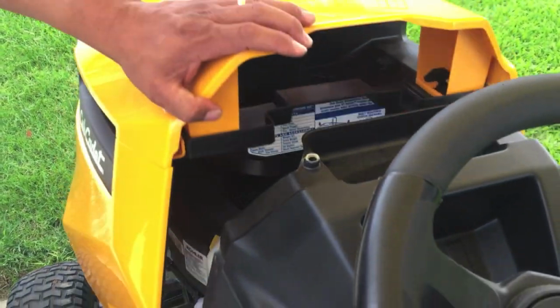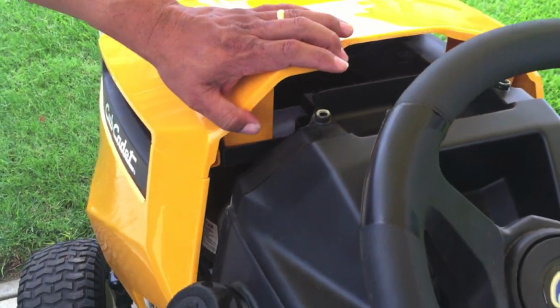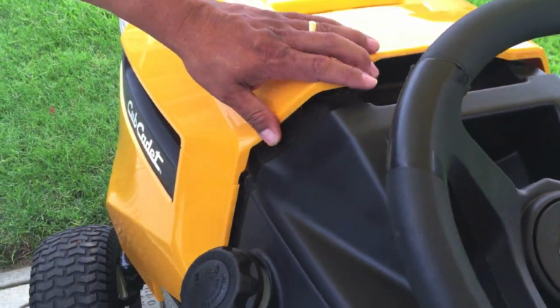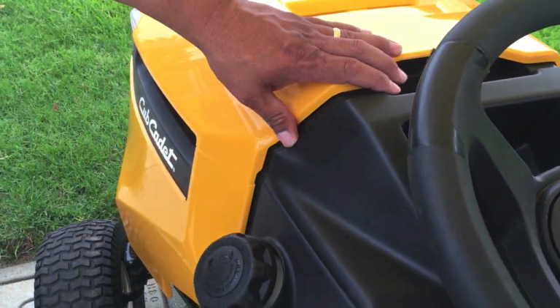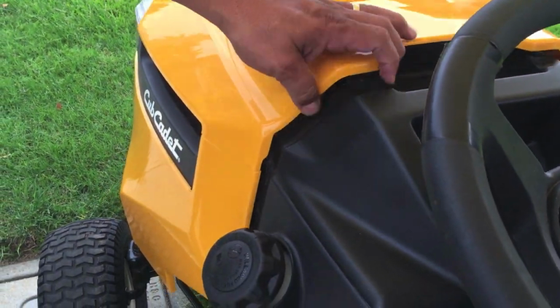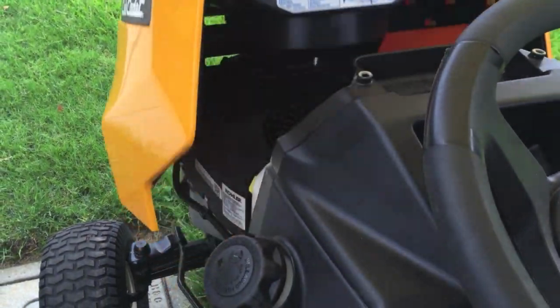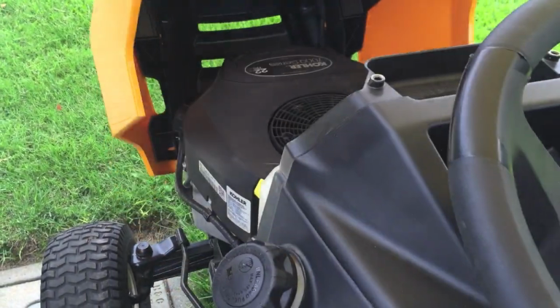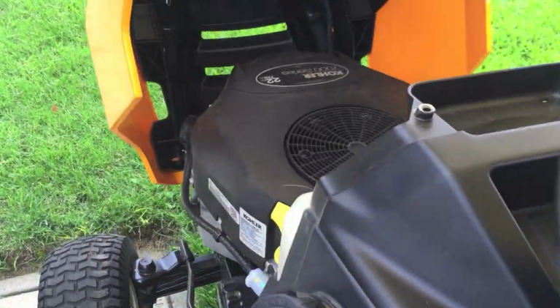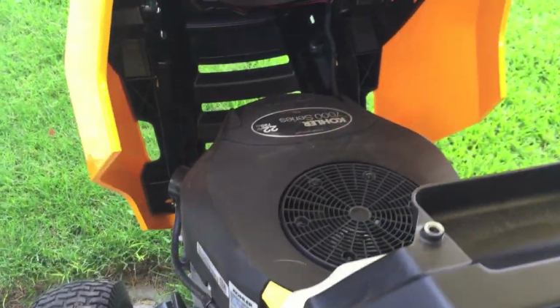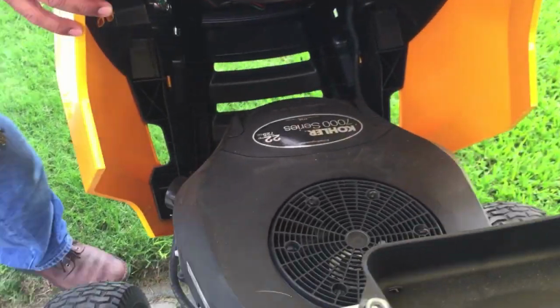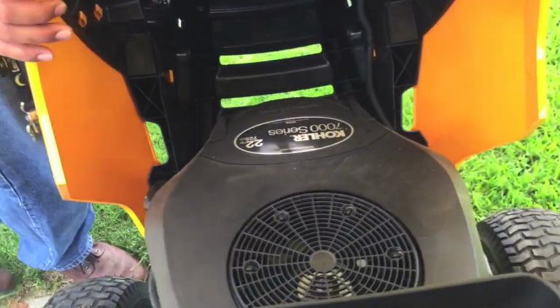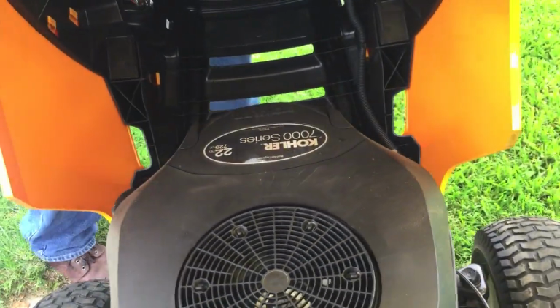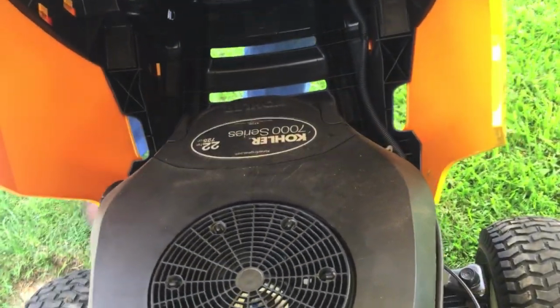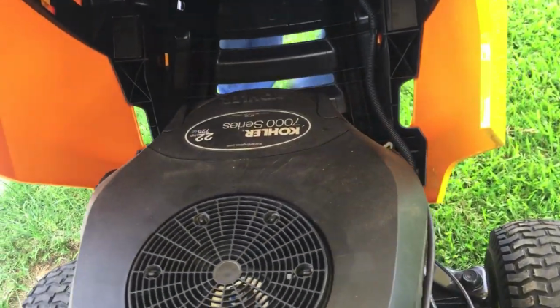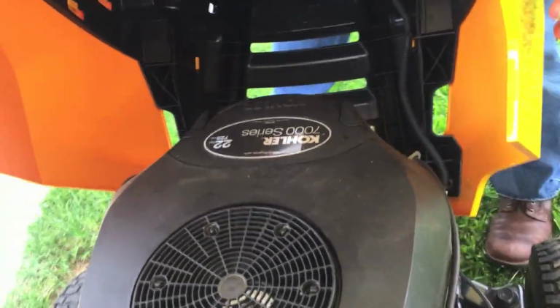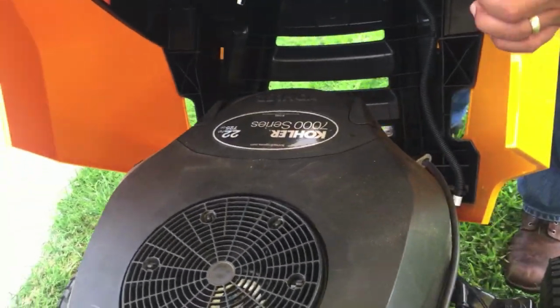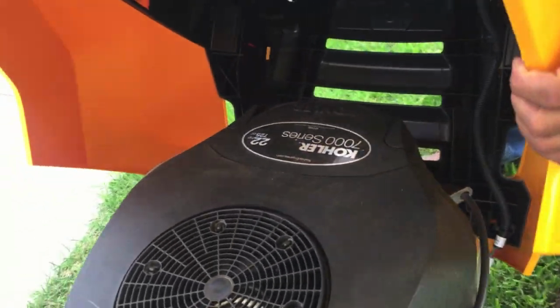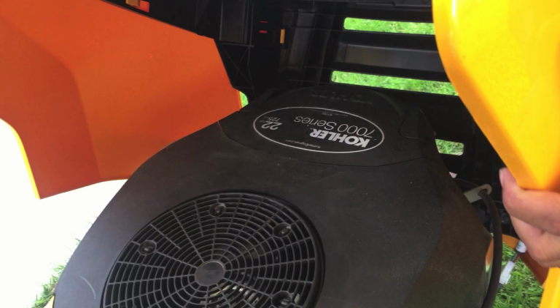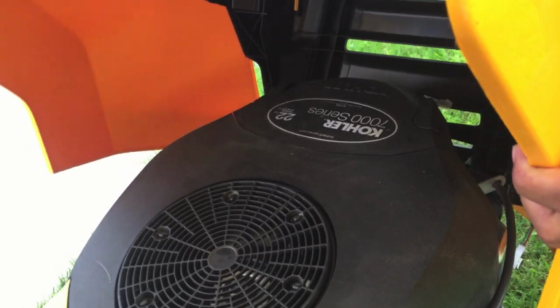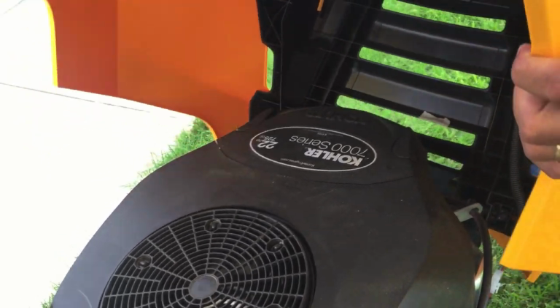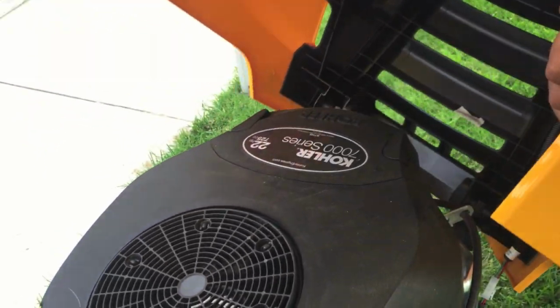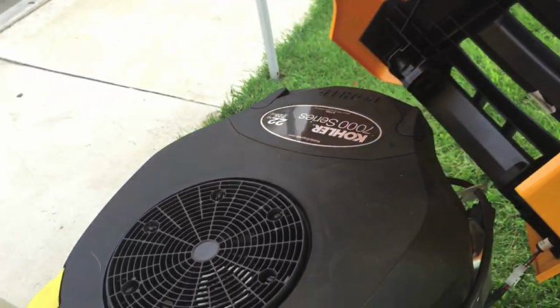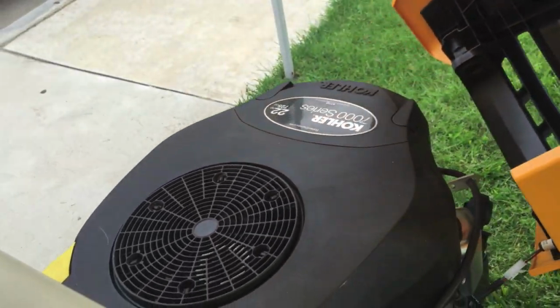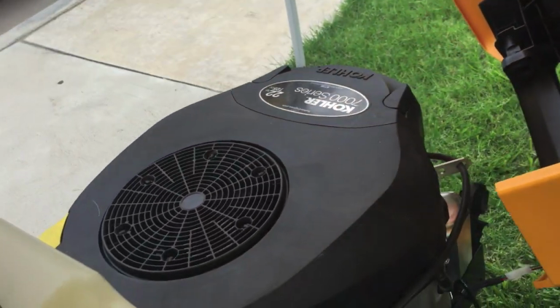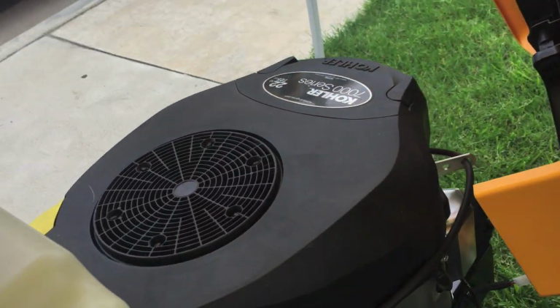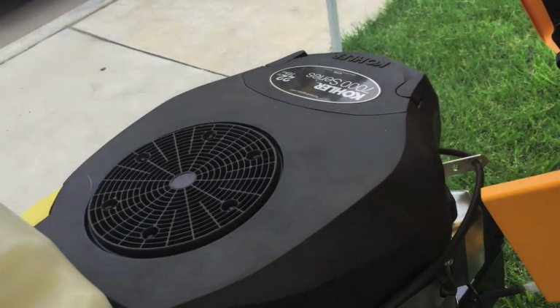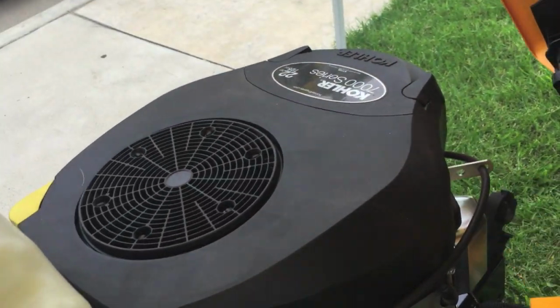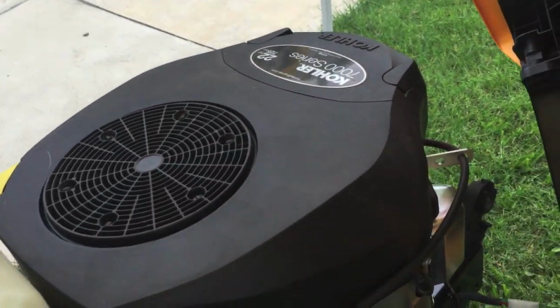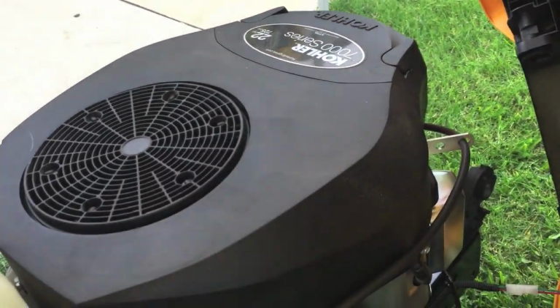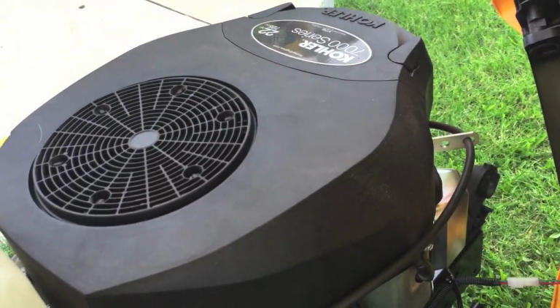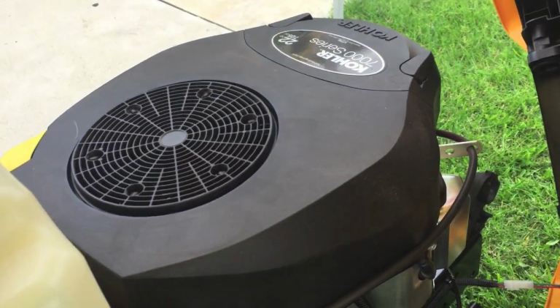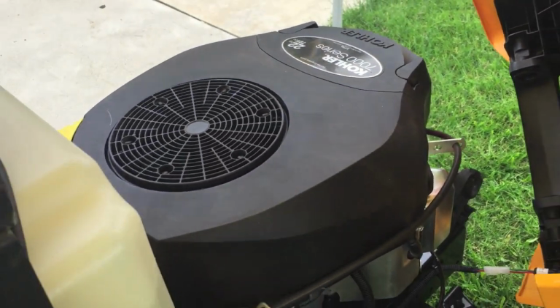We put Kohler Engines in these units. If you need to do any servicing, you just simply angle the hood, take it off, unattach the lights, and you have full range all the way around the motor.